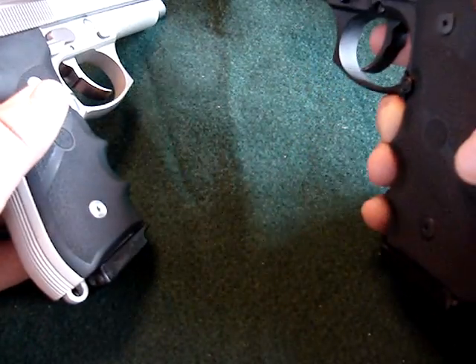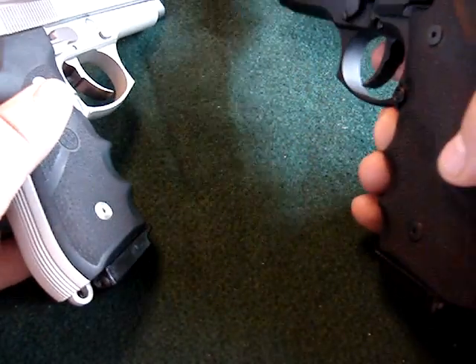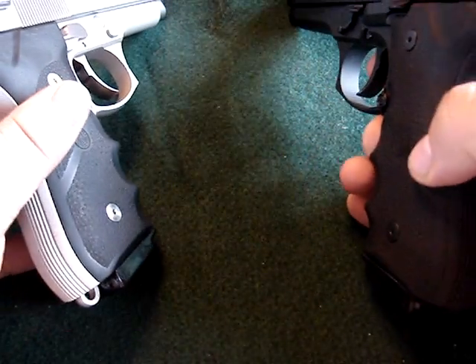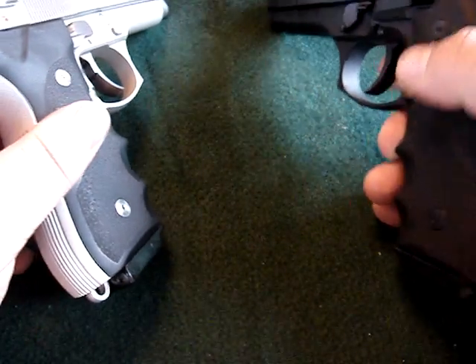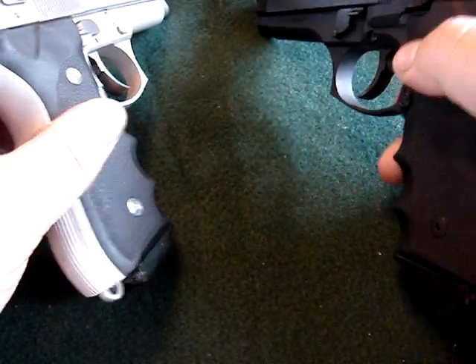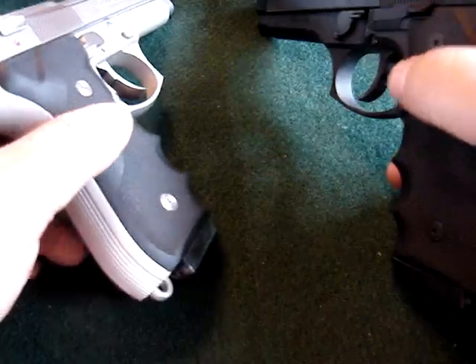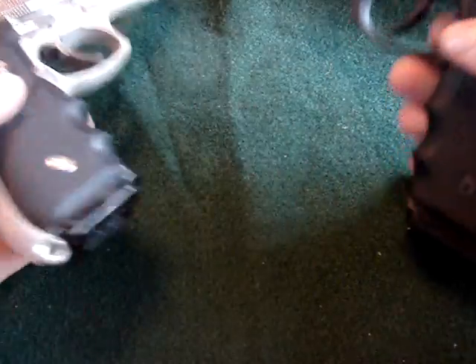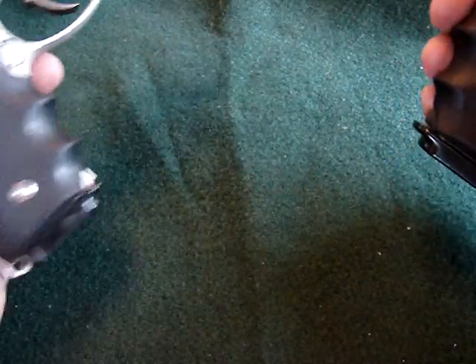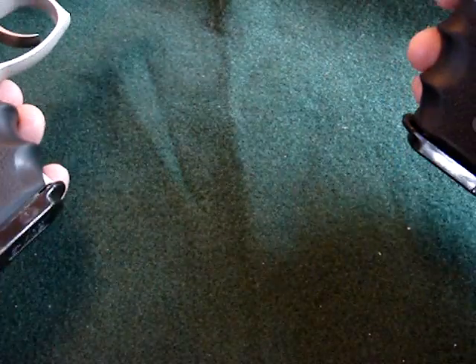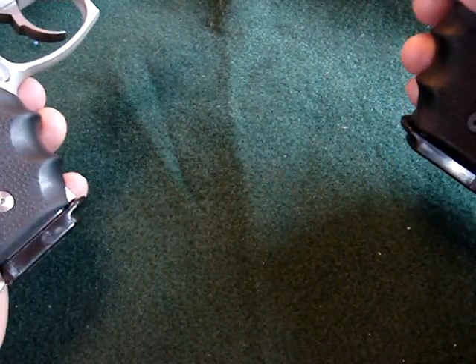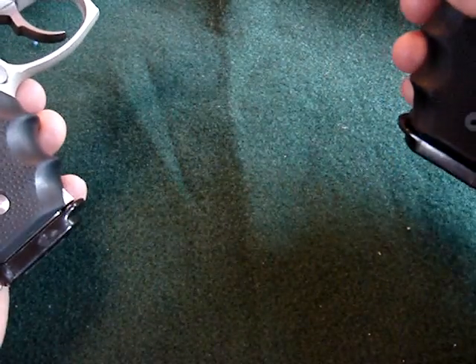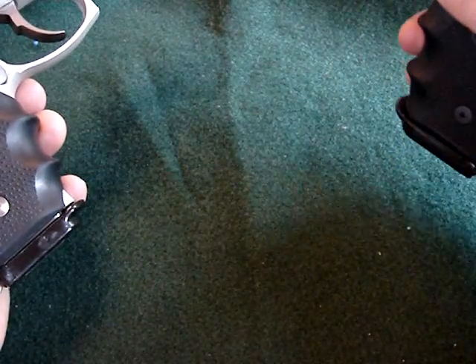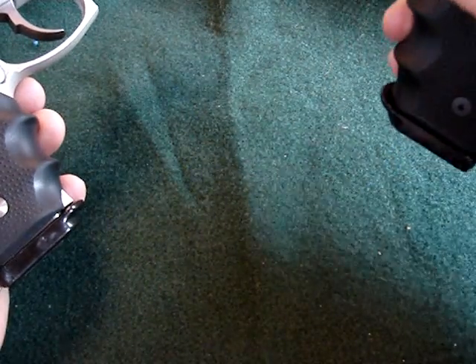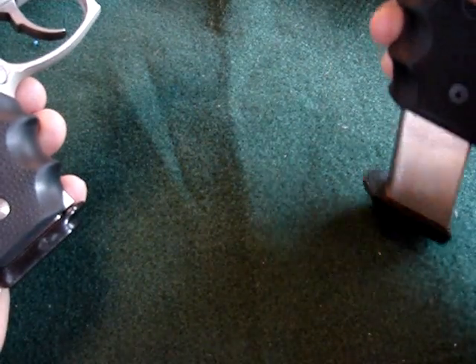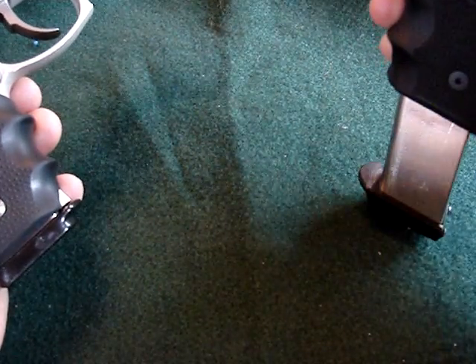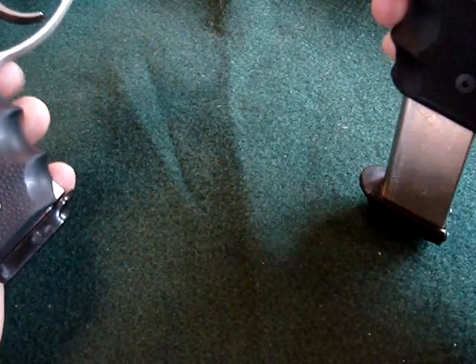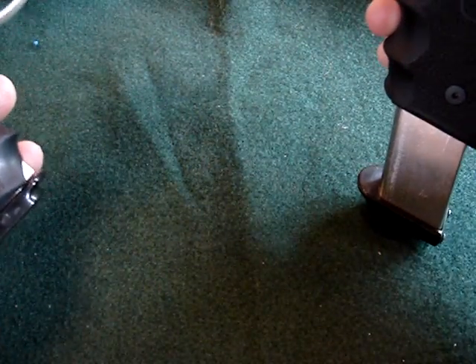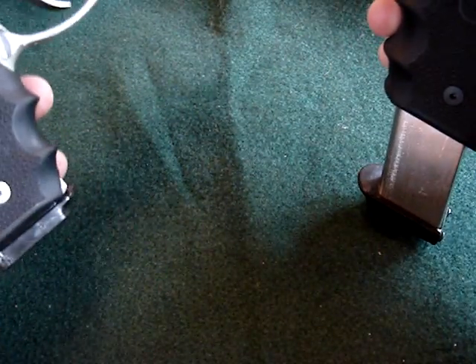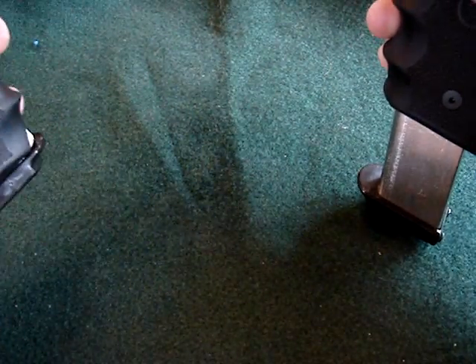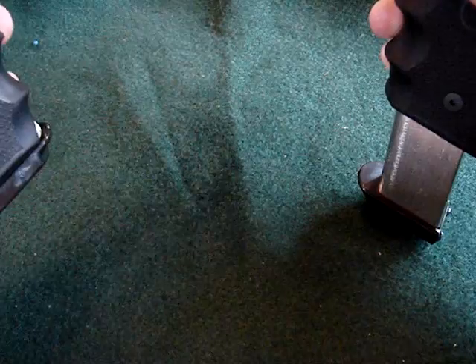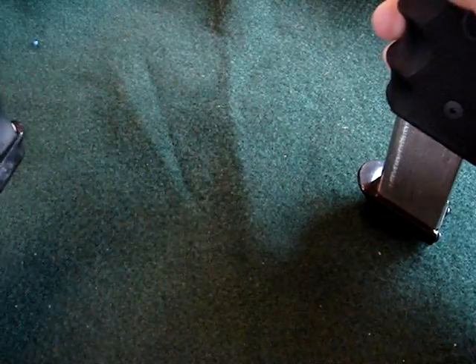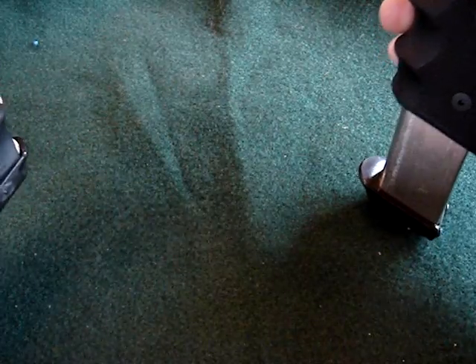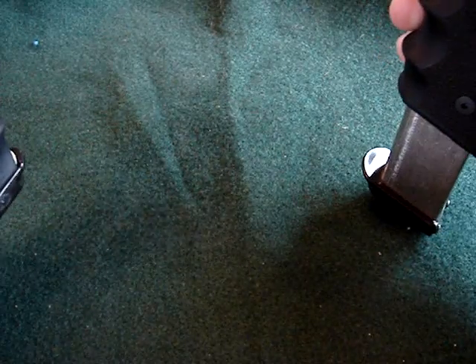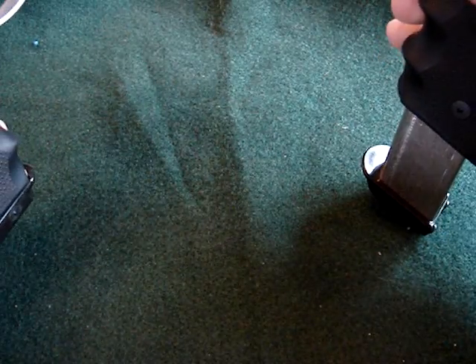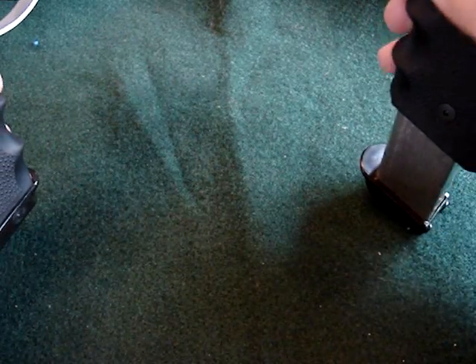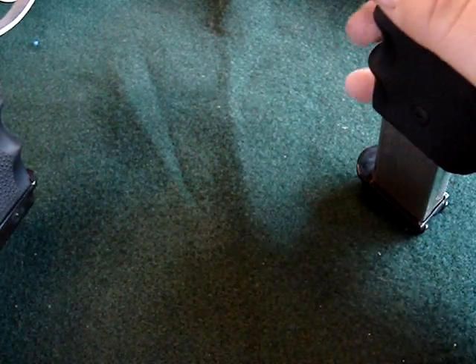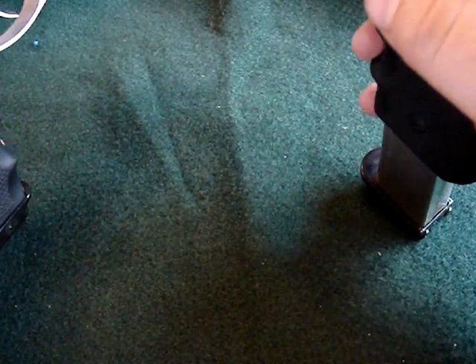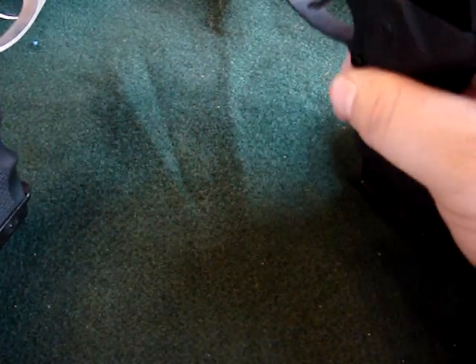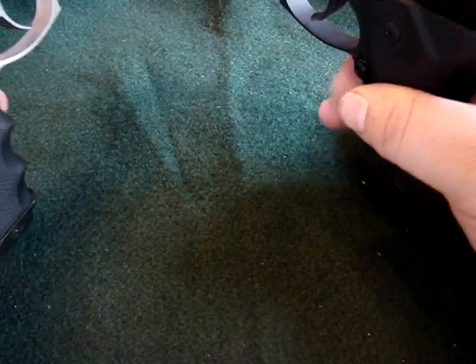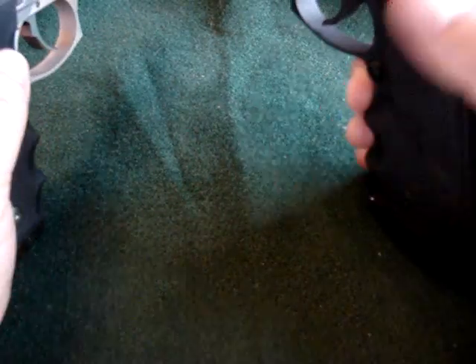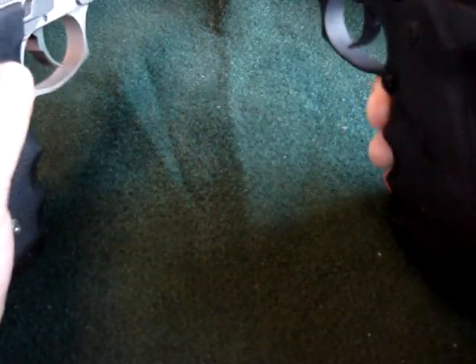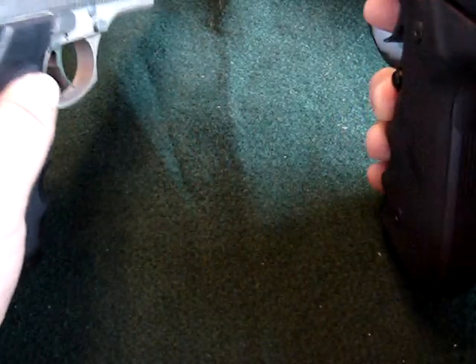I don't use those Medgar mags — I cheat. I have 17-round Eagle mags, and yes they work well. 17 plus one. I mean, isn't that crazy?